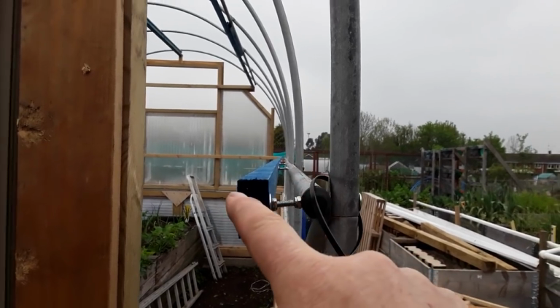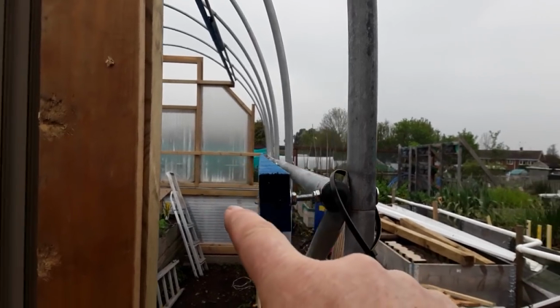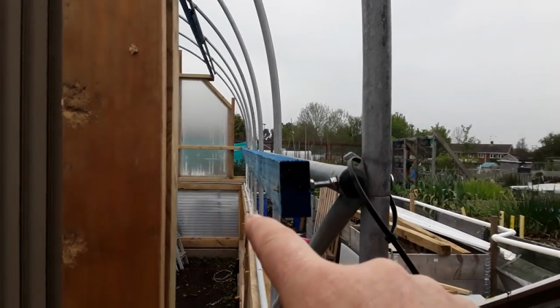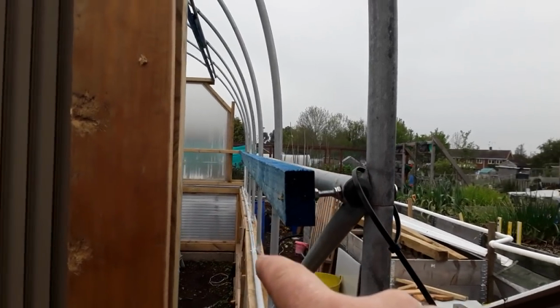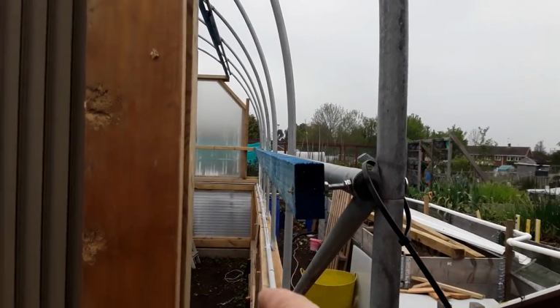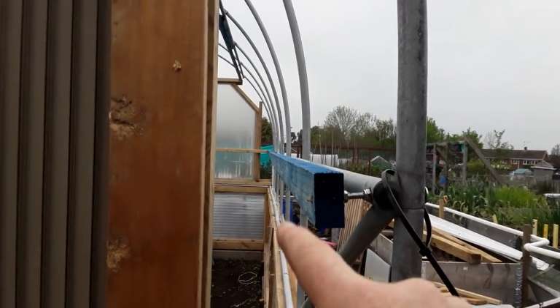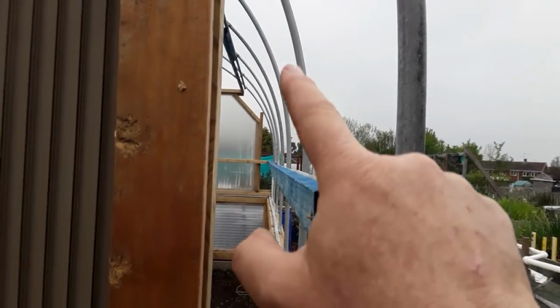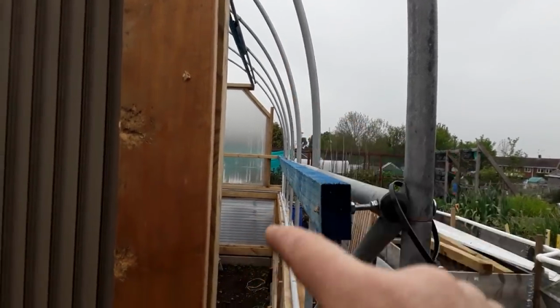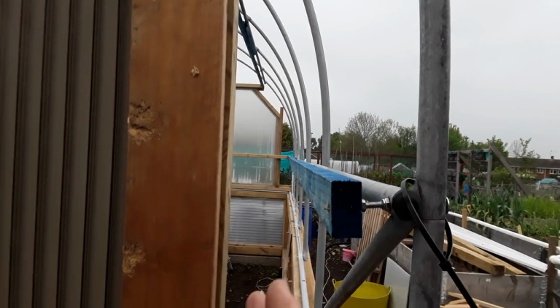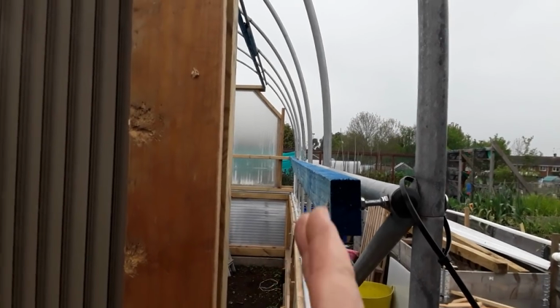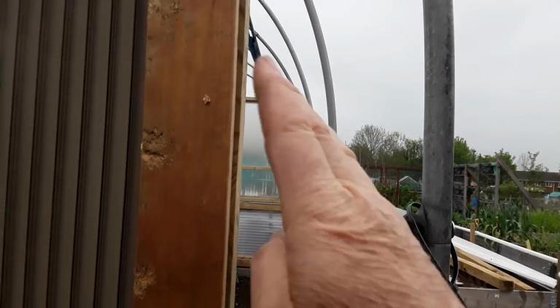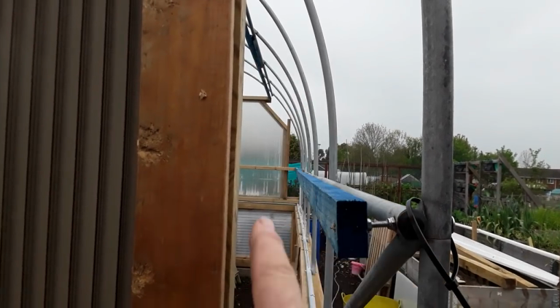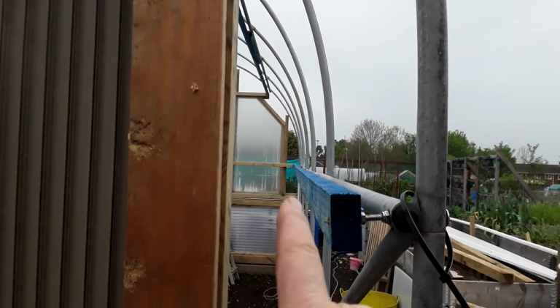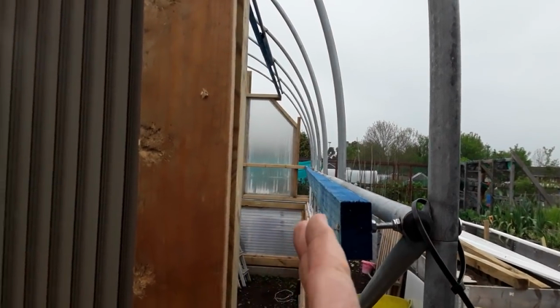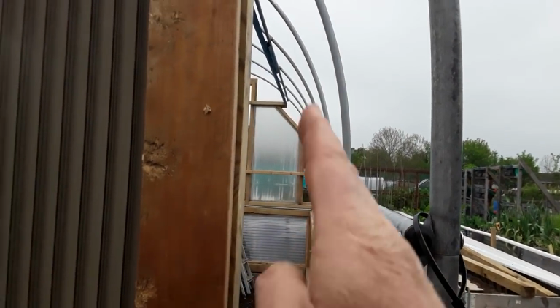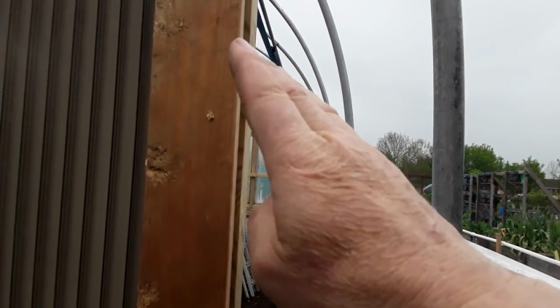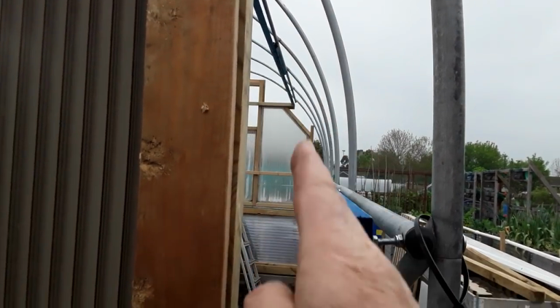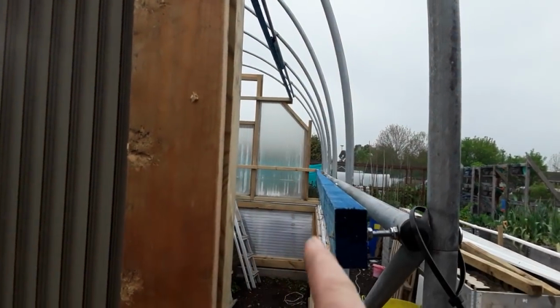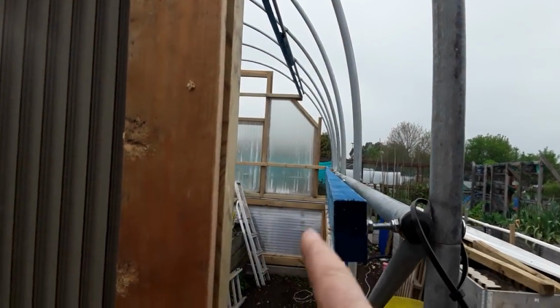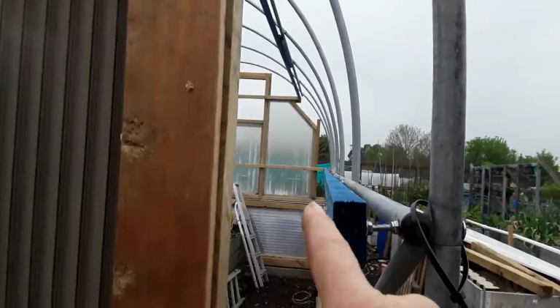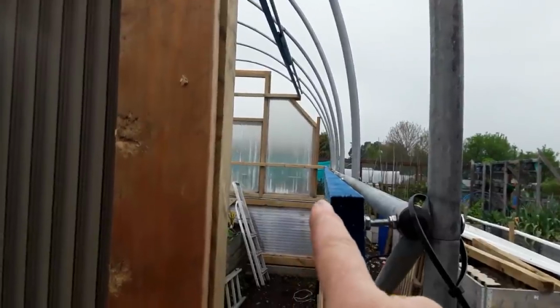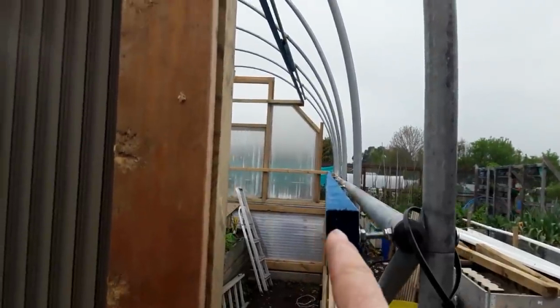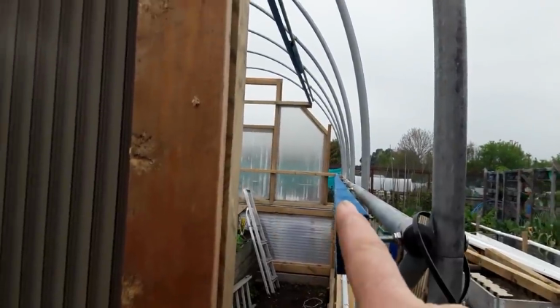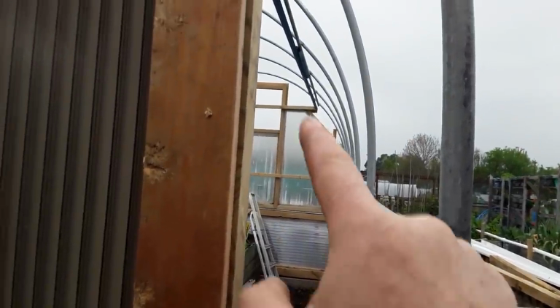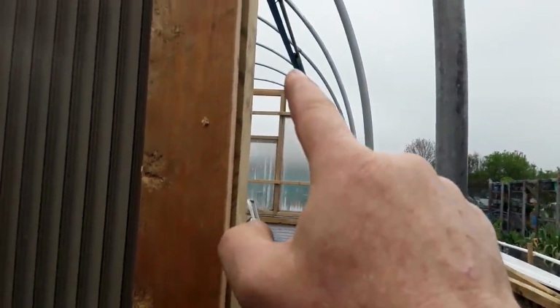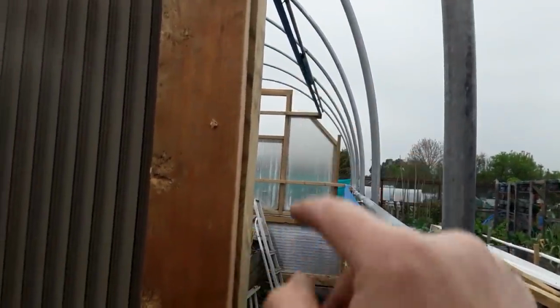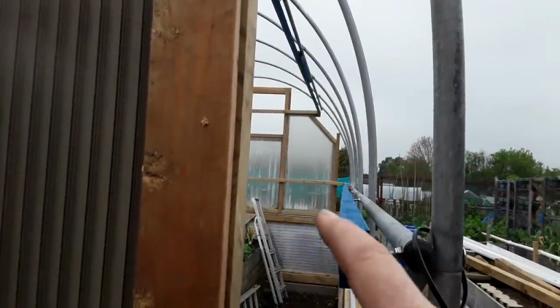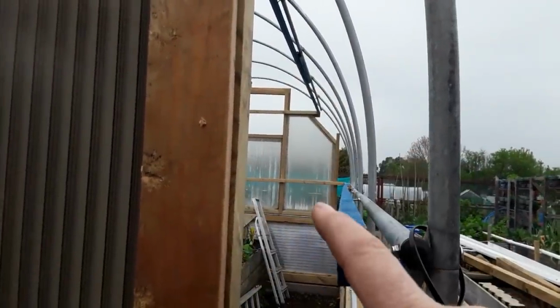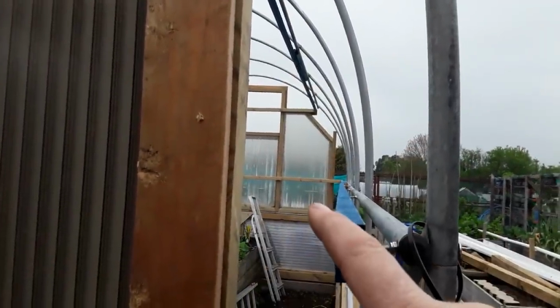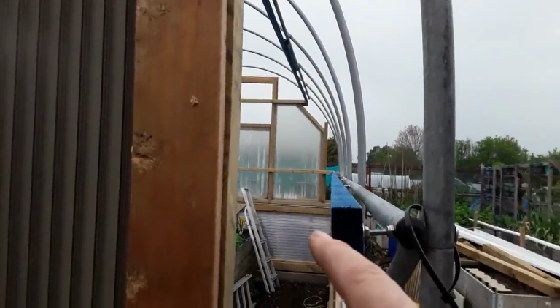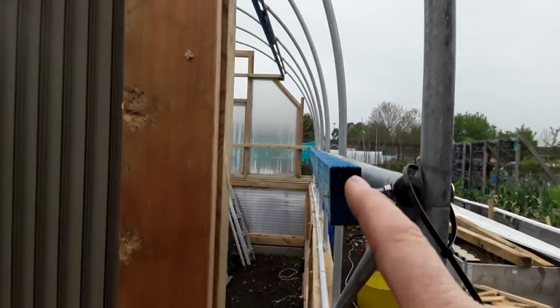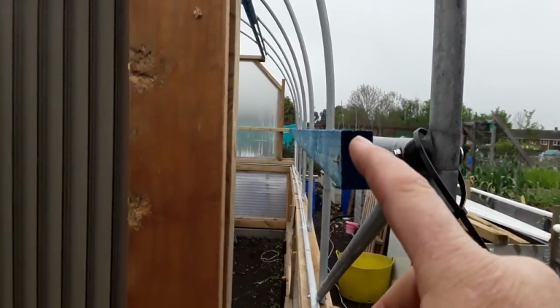When we put the cover on the inside, using the blue pipe attached to that will create a nice curve instead of the plastic going straight across. I think it'll look a lot better inside the tunnel.